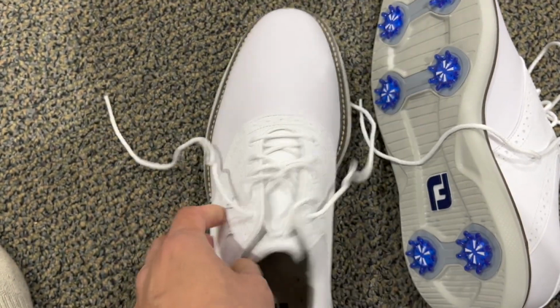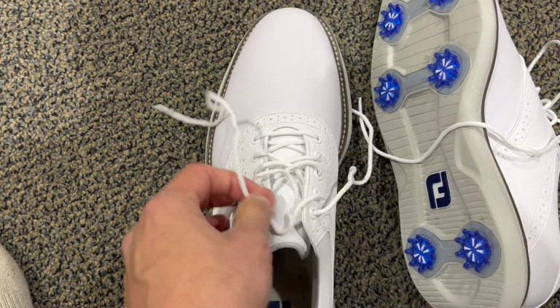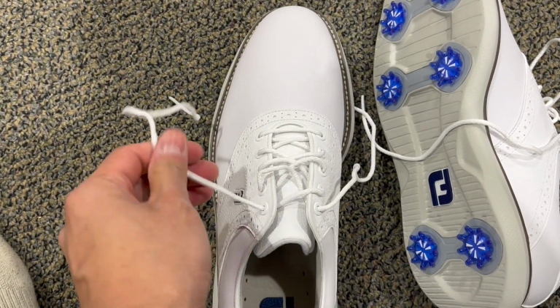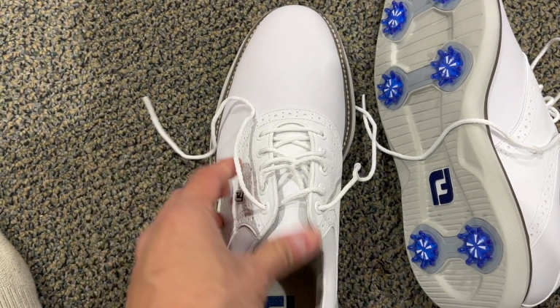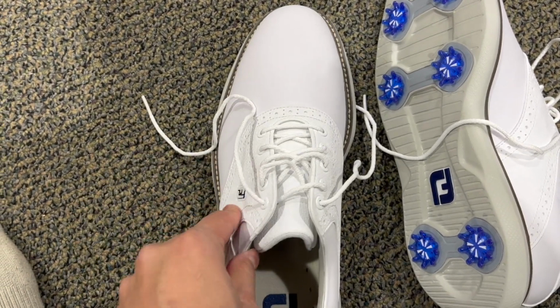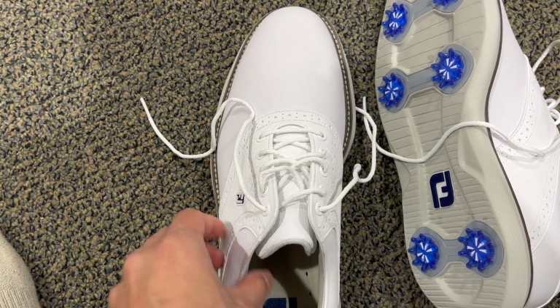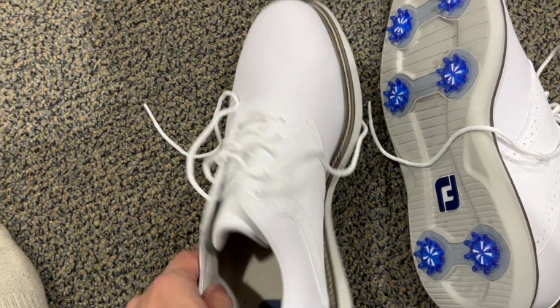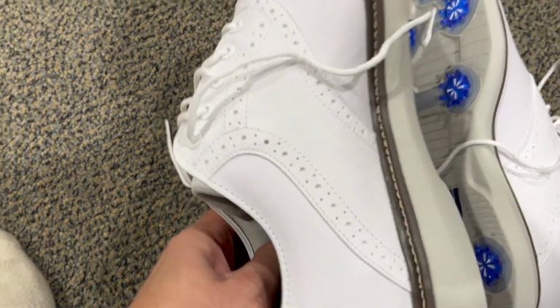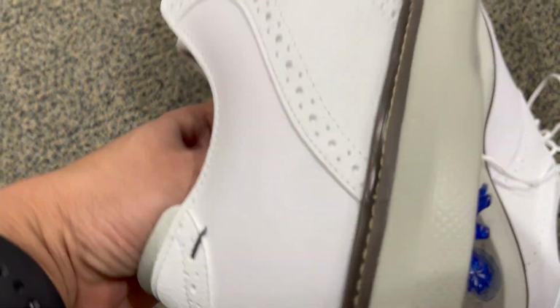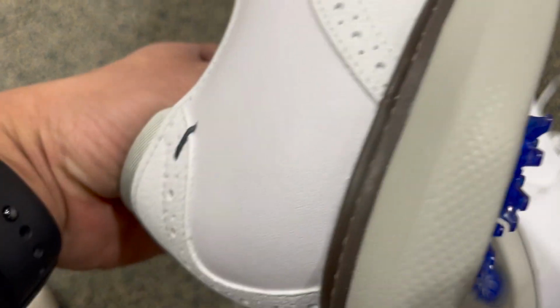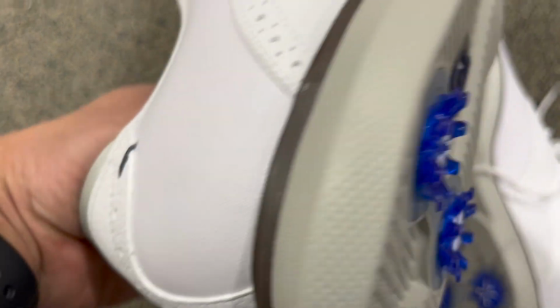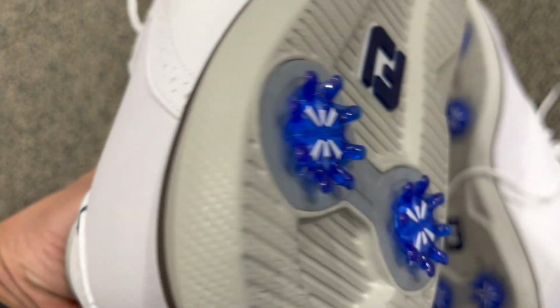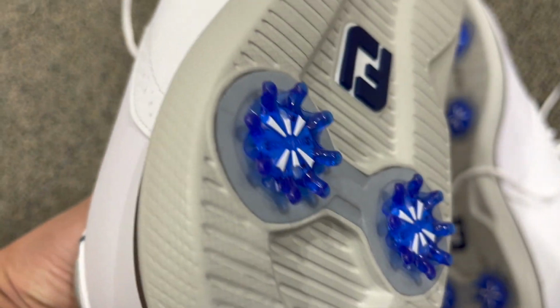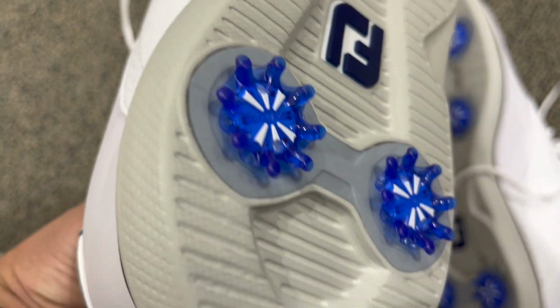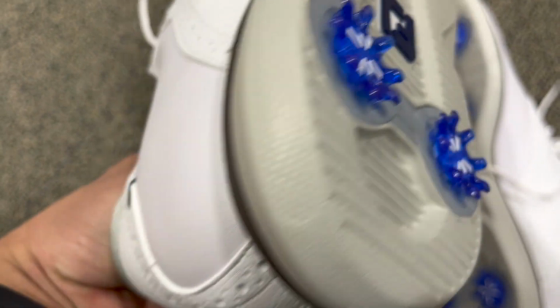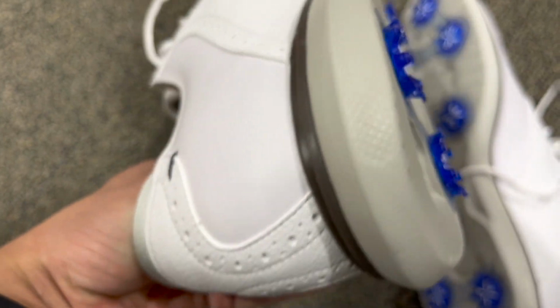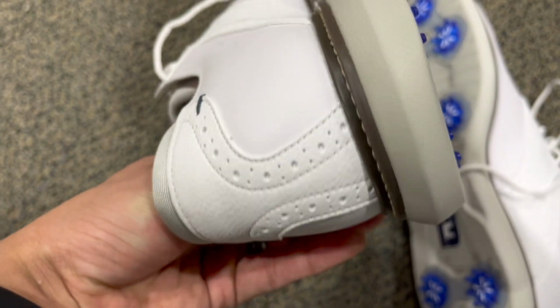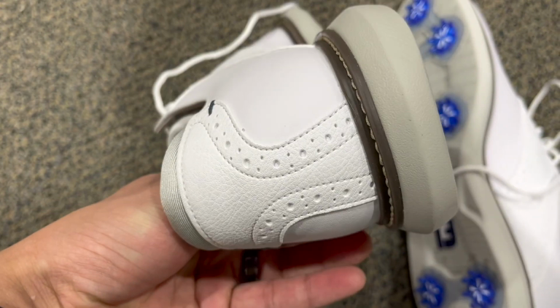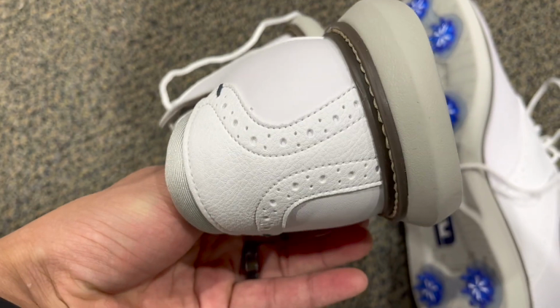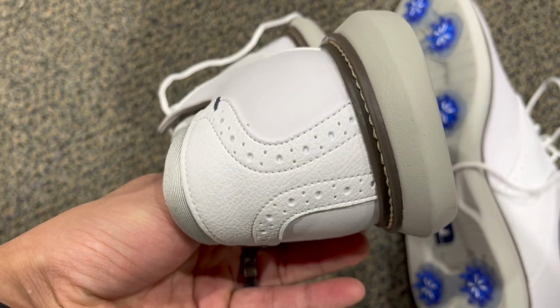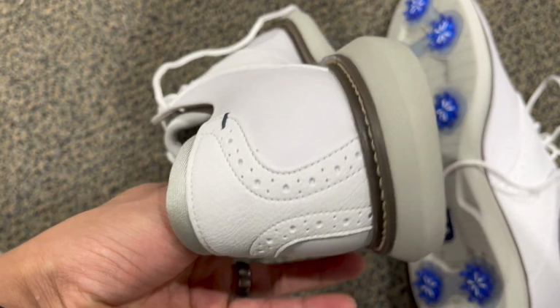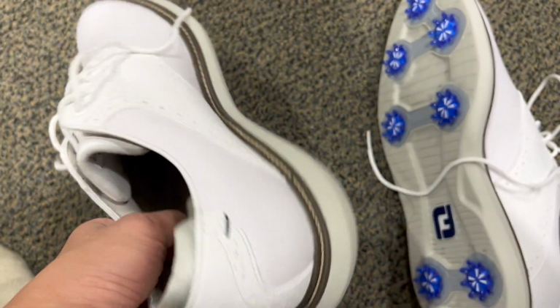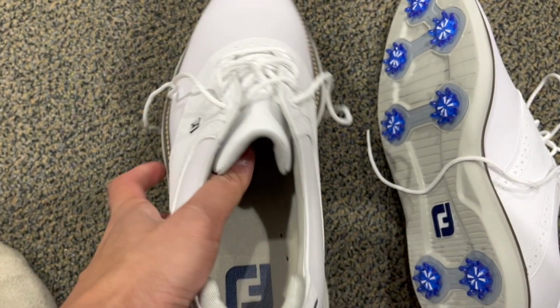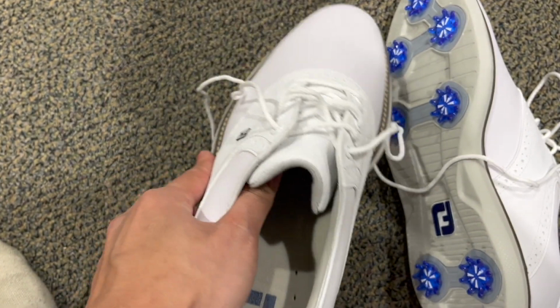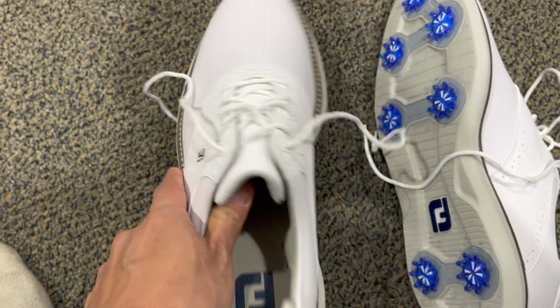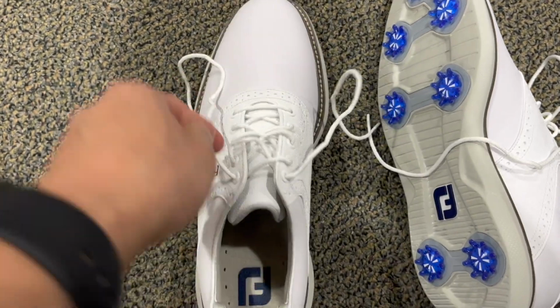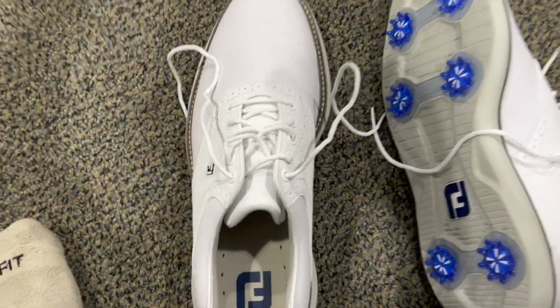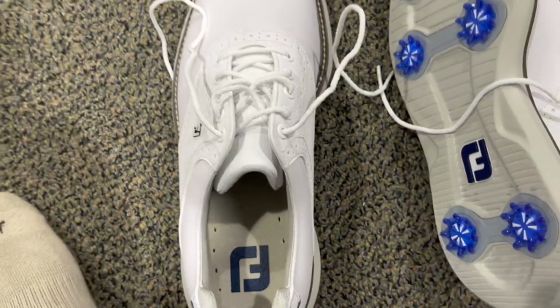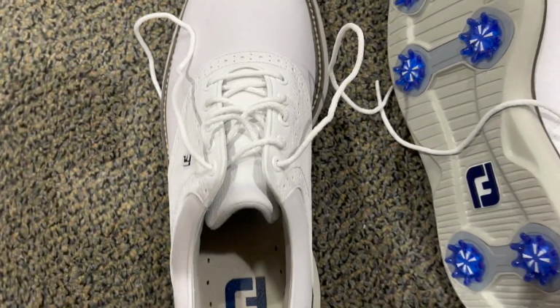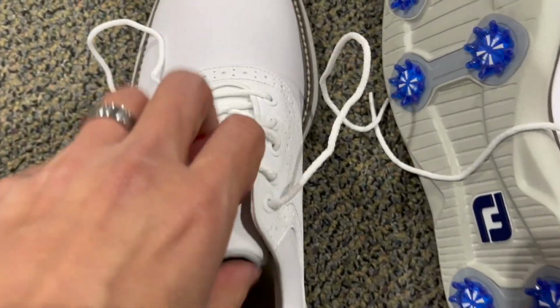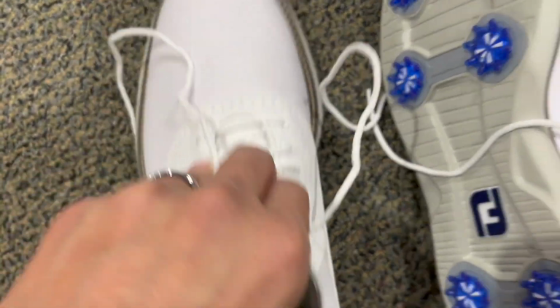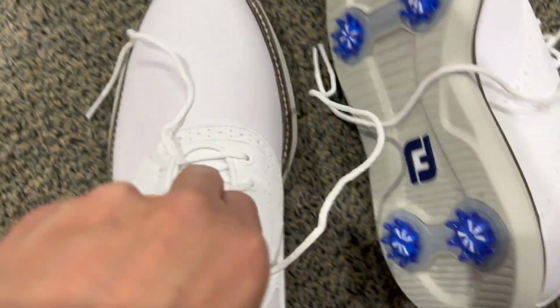I decided to check them out and I love it. It's still very new, but I've worn it maybe two times. I clean it after every session and it definitely feels very comfortable.